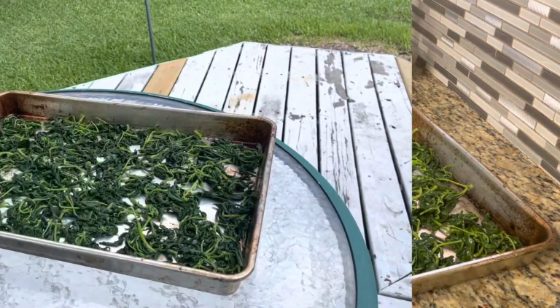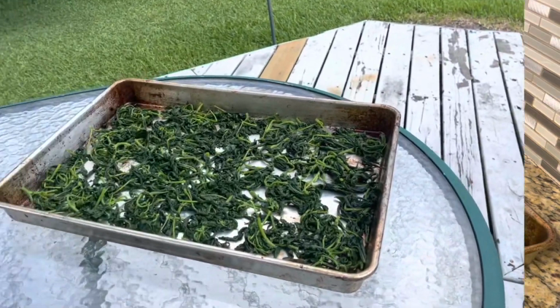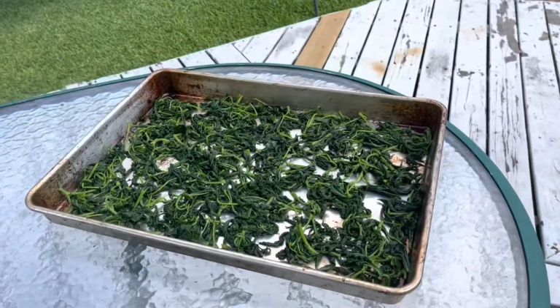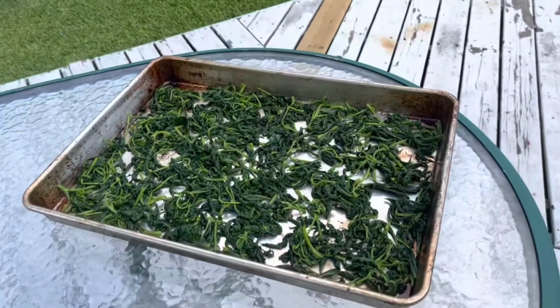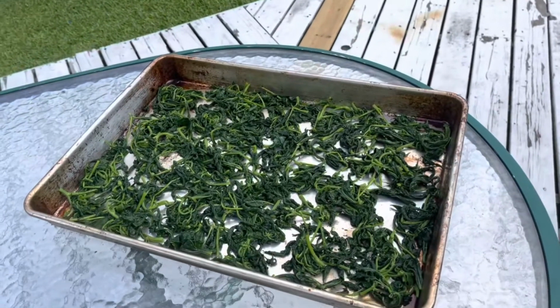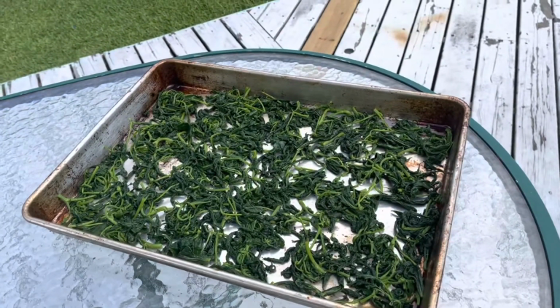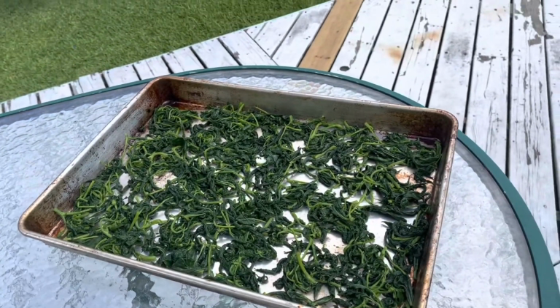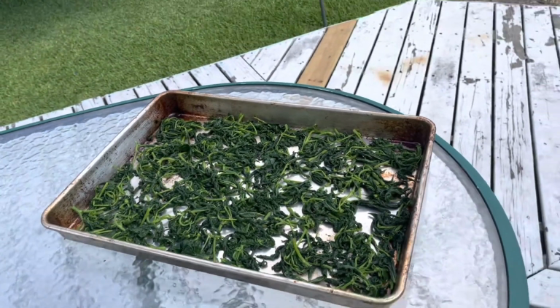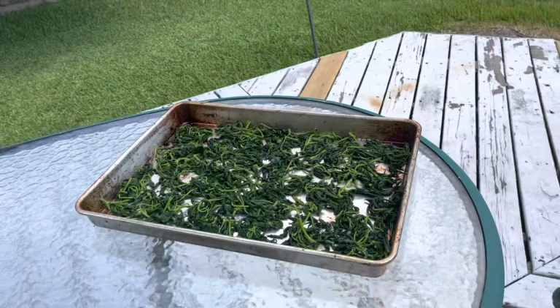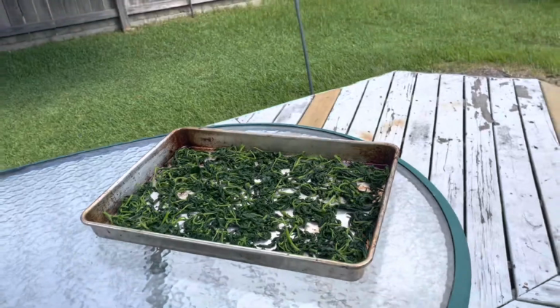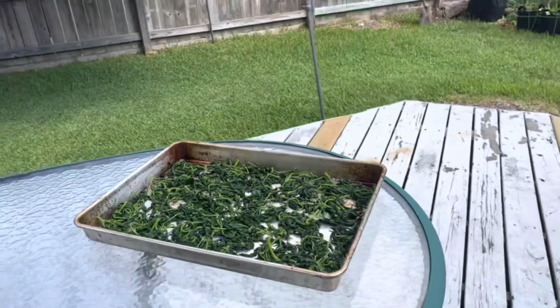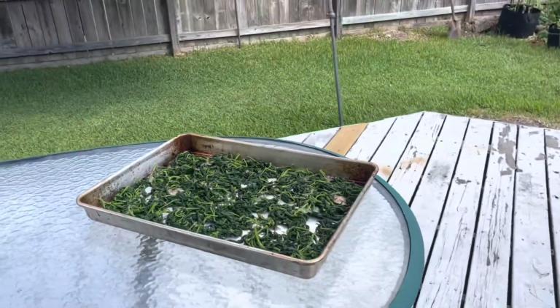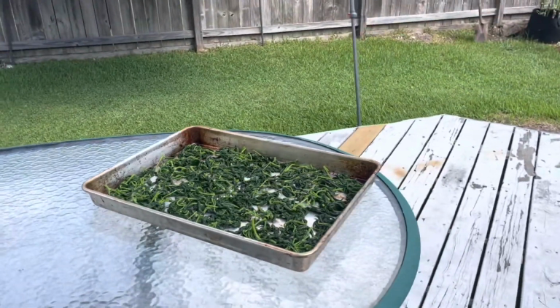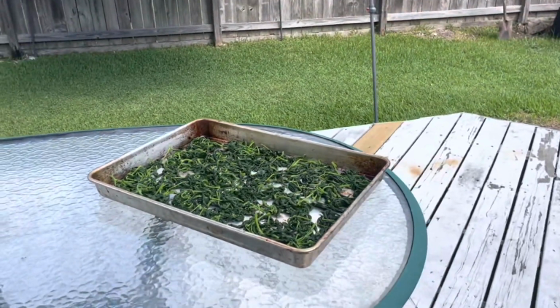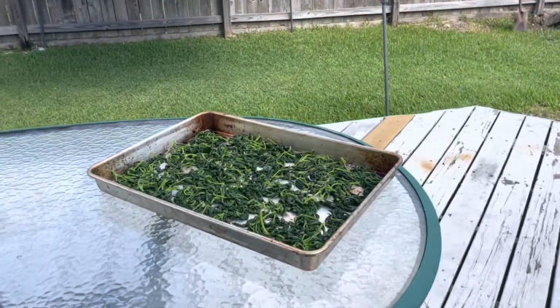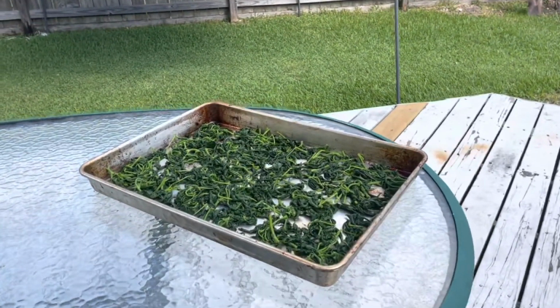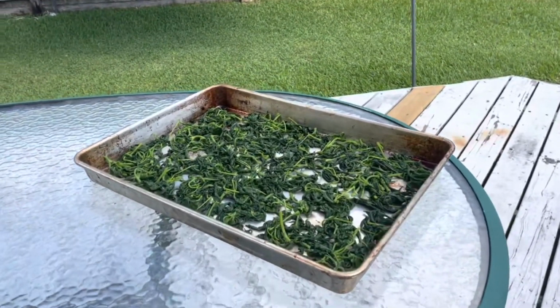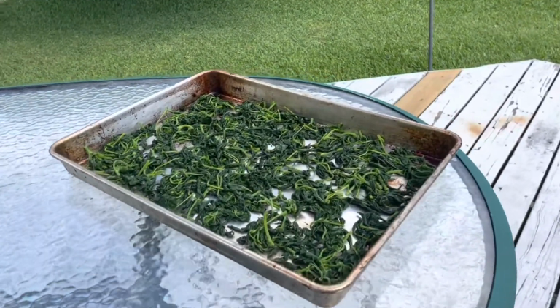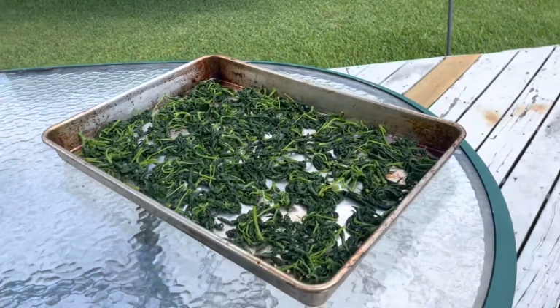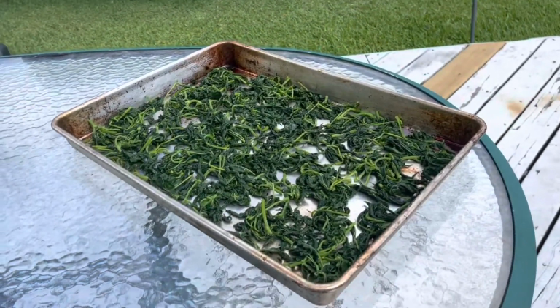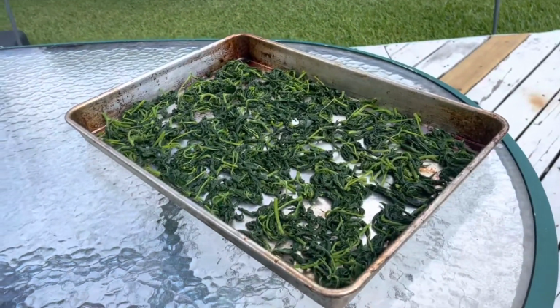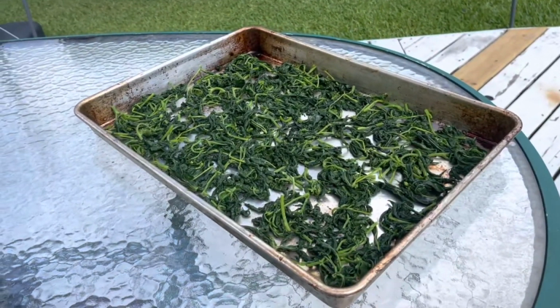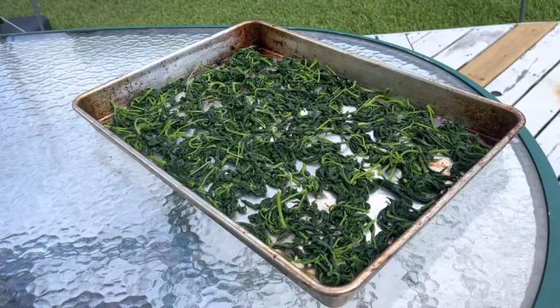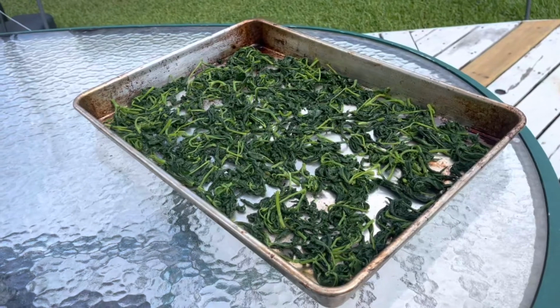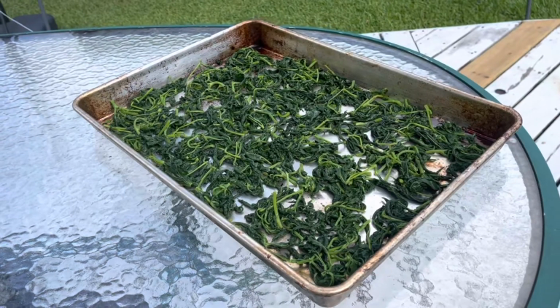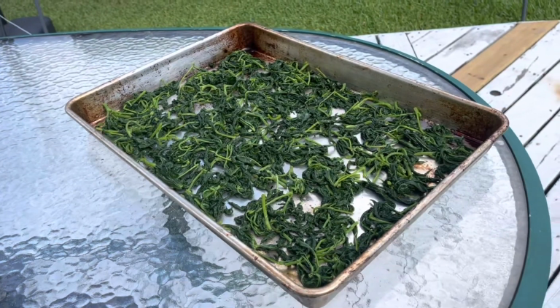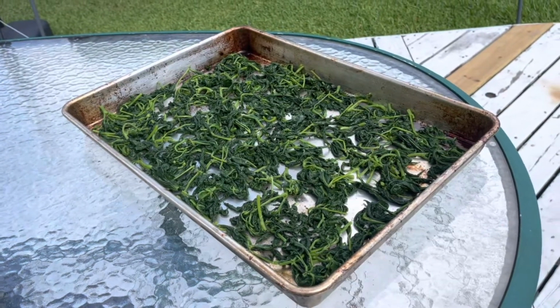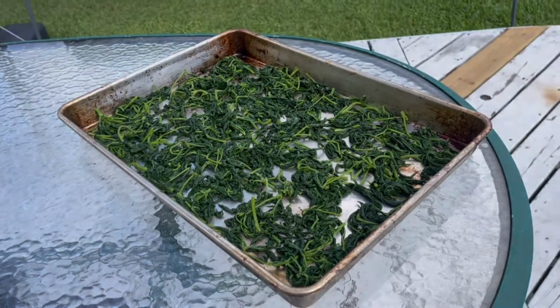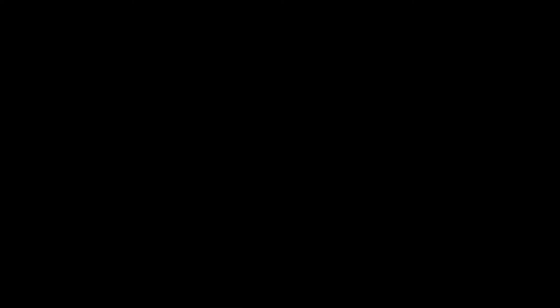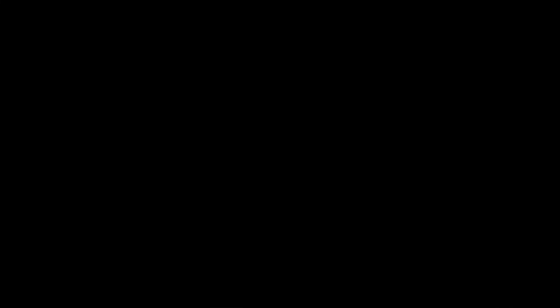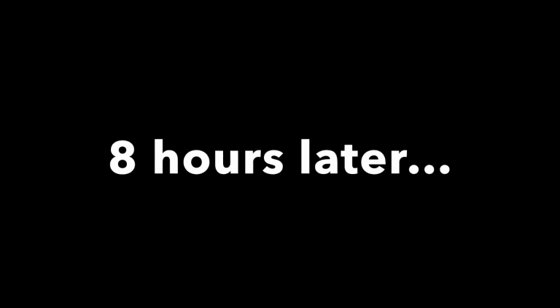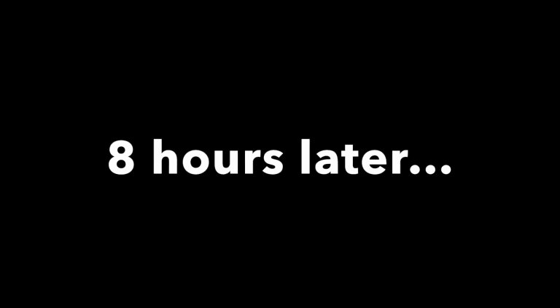The sun is not as hot today but we'll see if this dries up by evening. Now we will dry them.